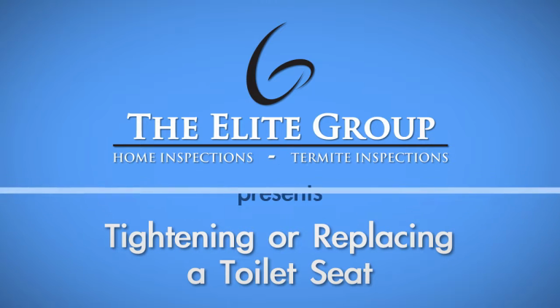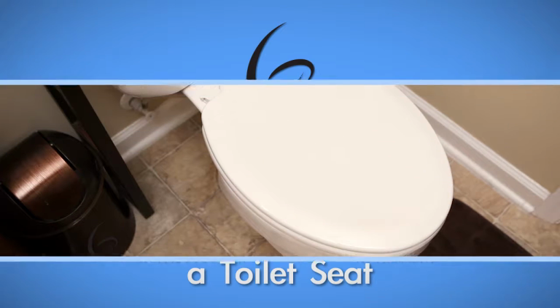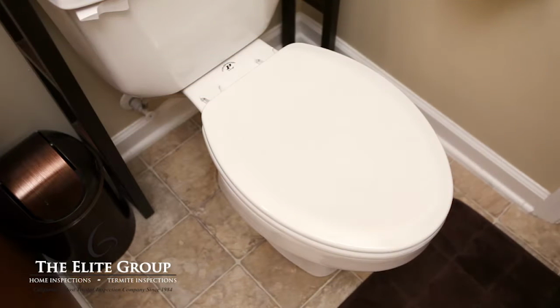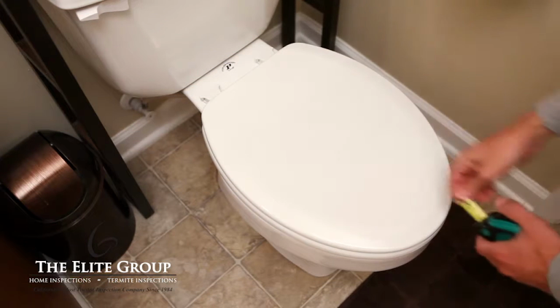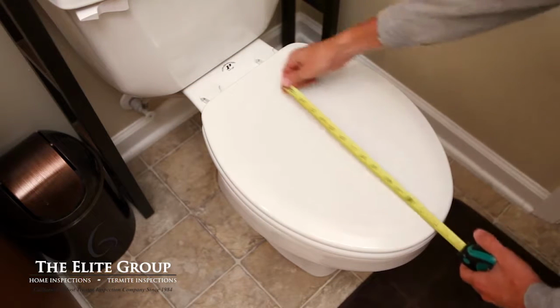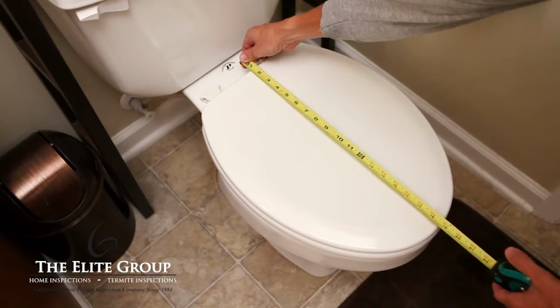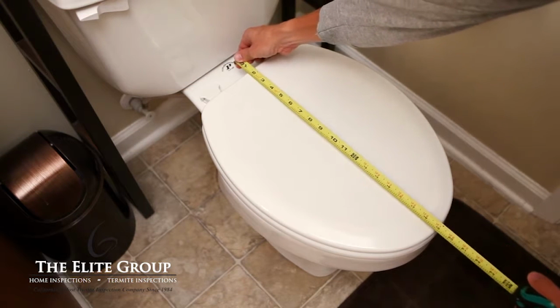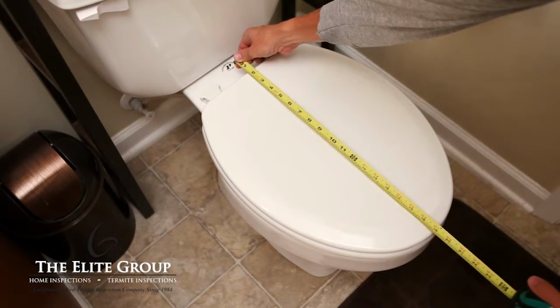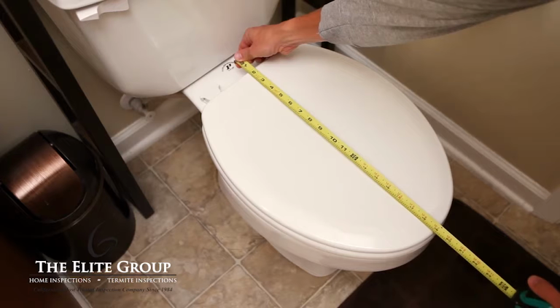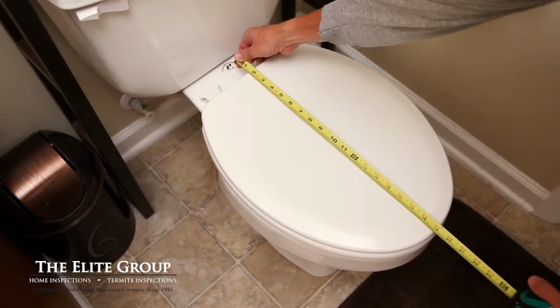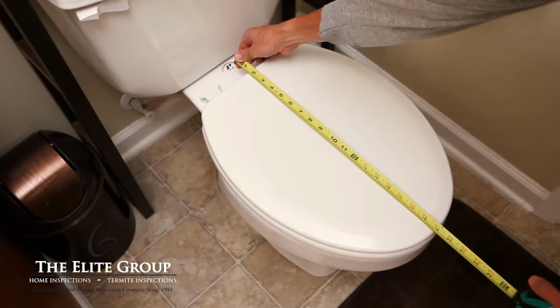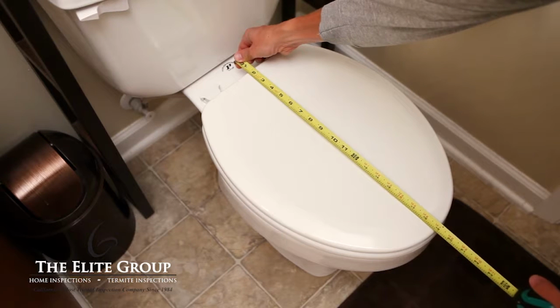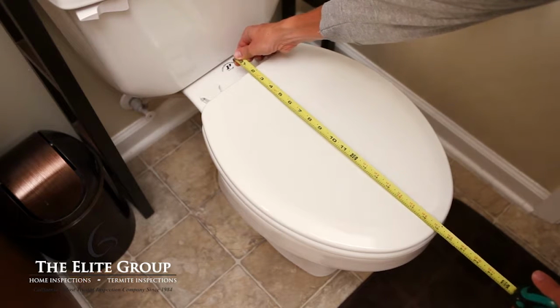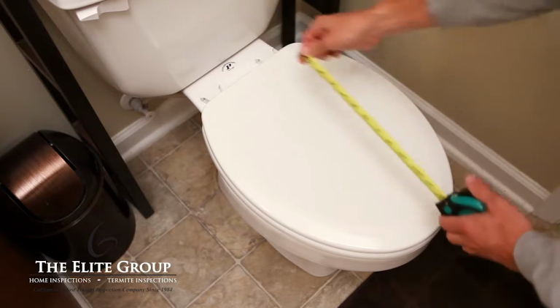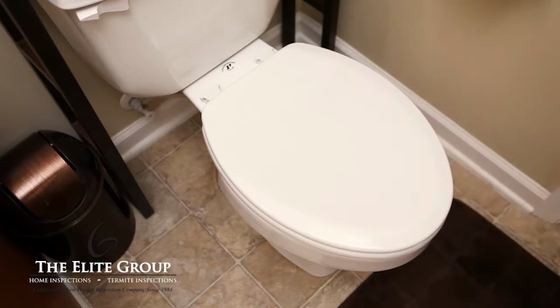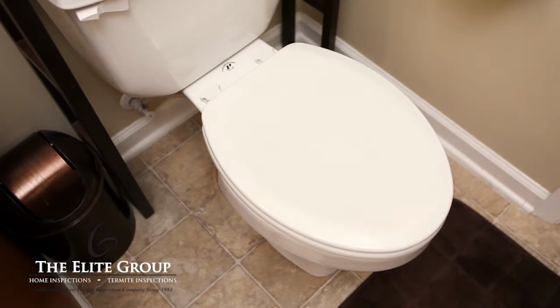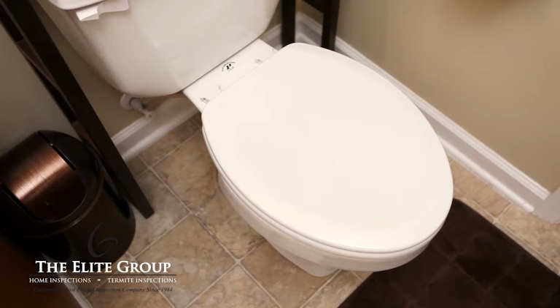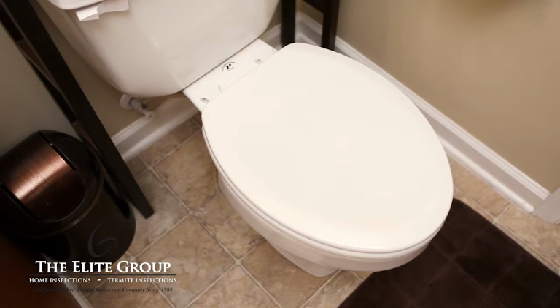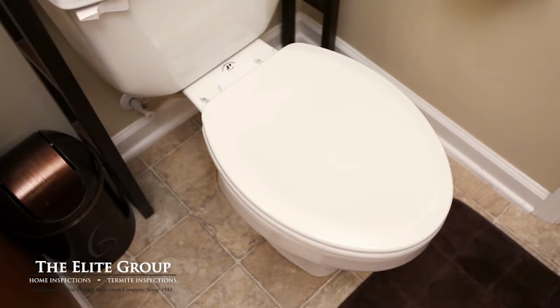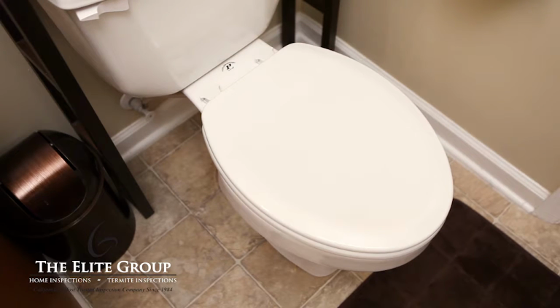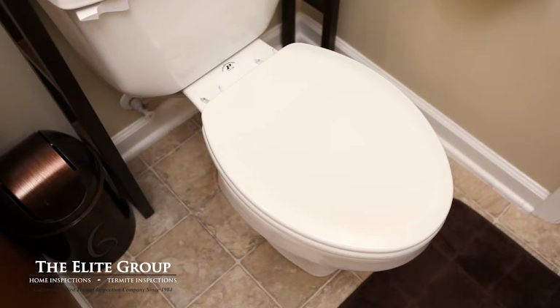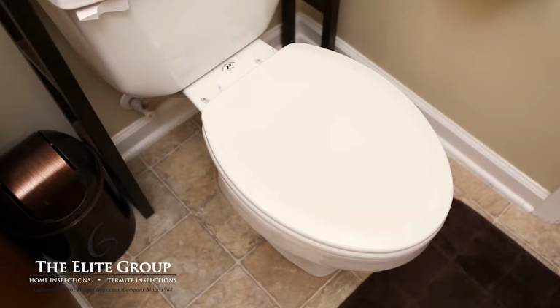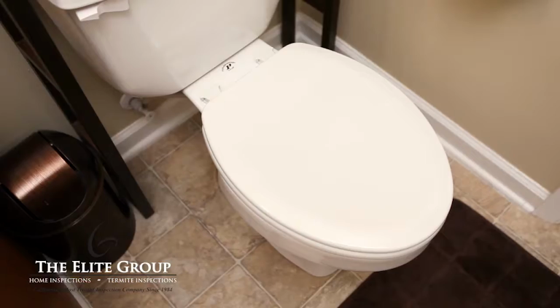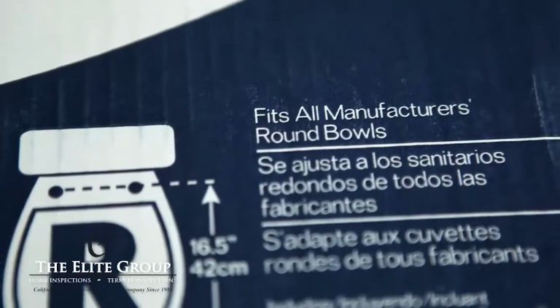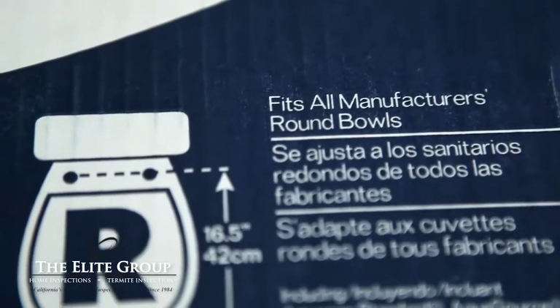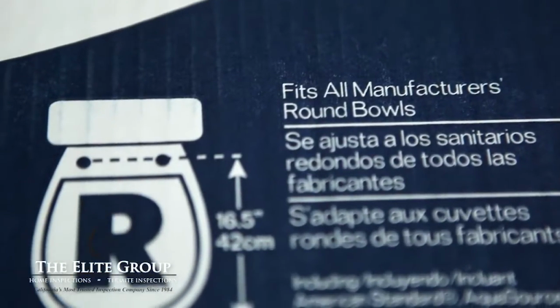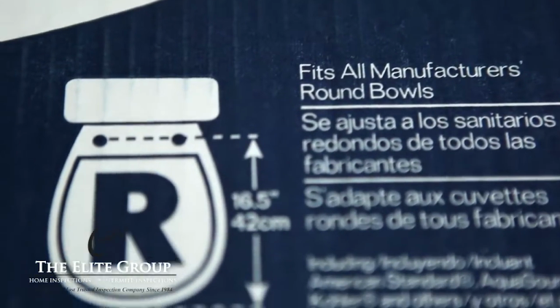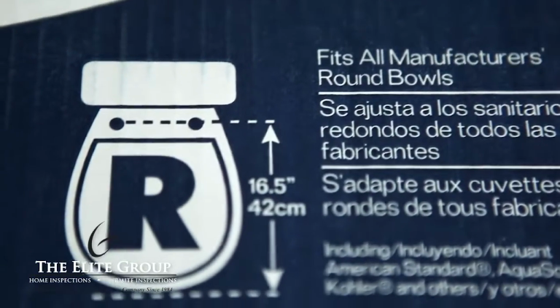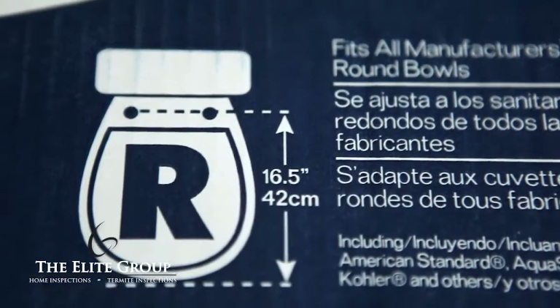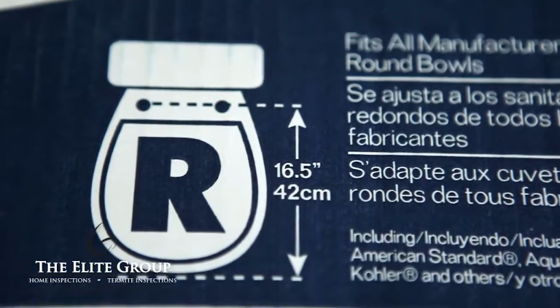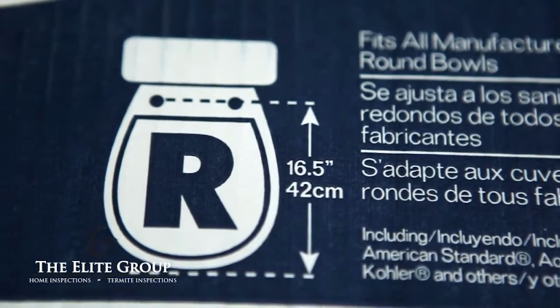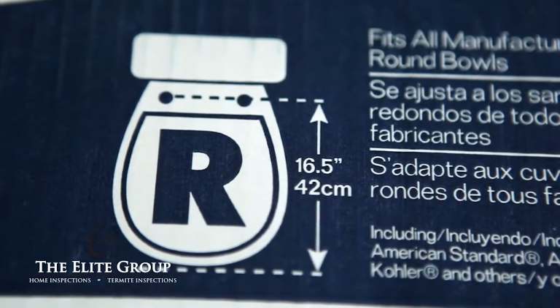To replace your toilet seat, you first need to measure the existing one to make sure you buy the right size. Also note whether the seat is round or elongated. When shopping, all of this information will be clearly displayed on the box.